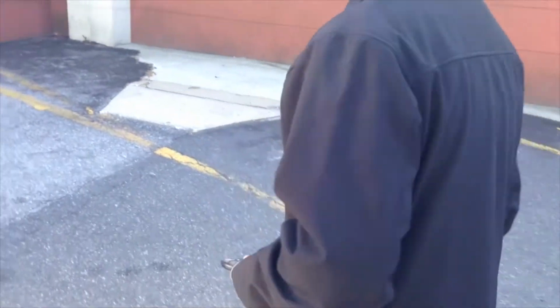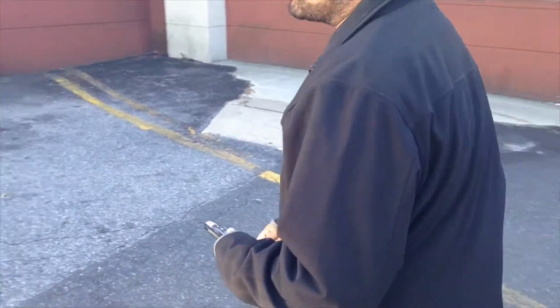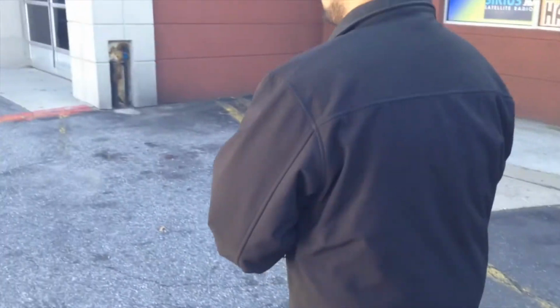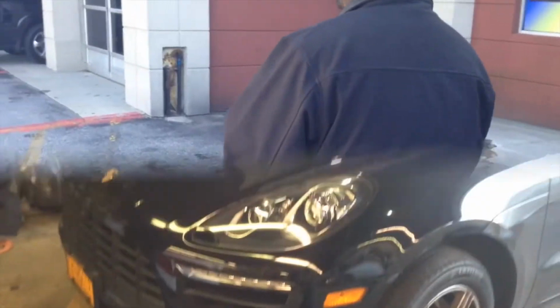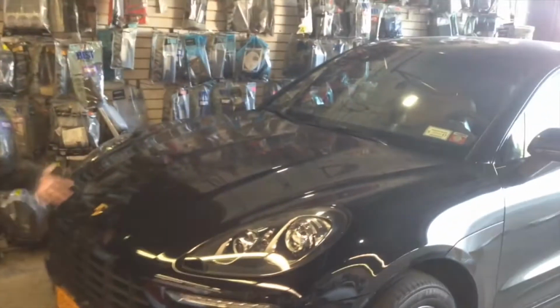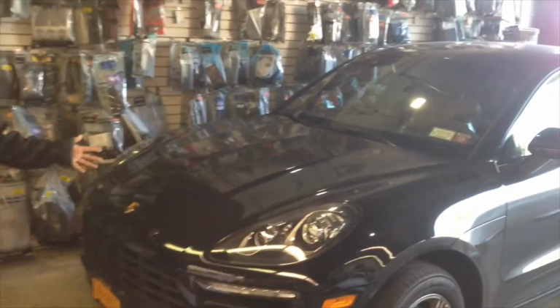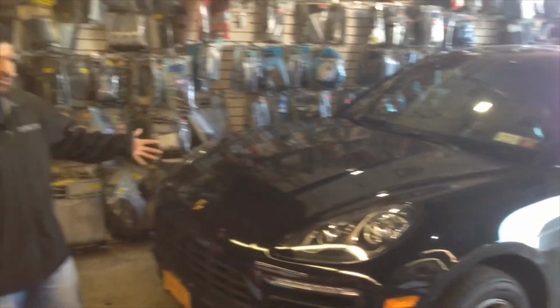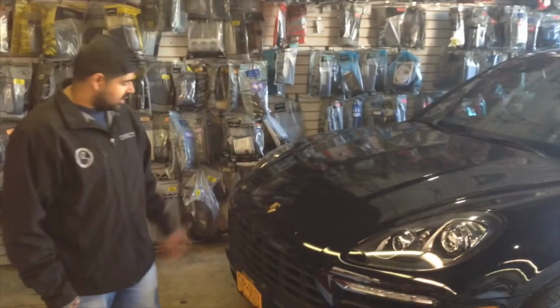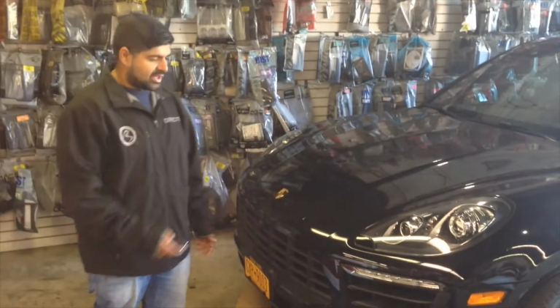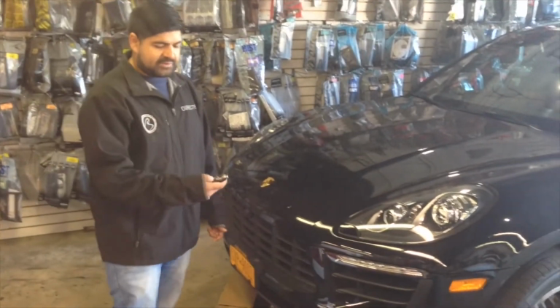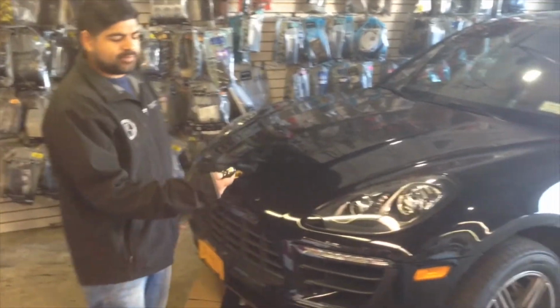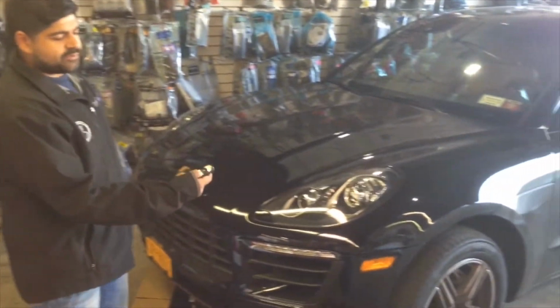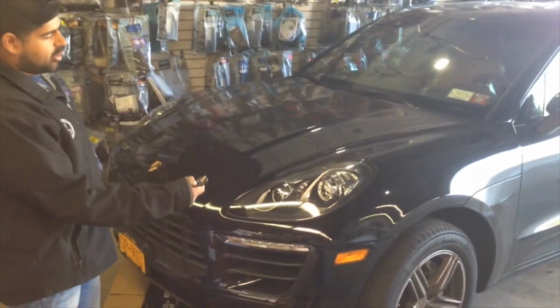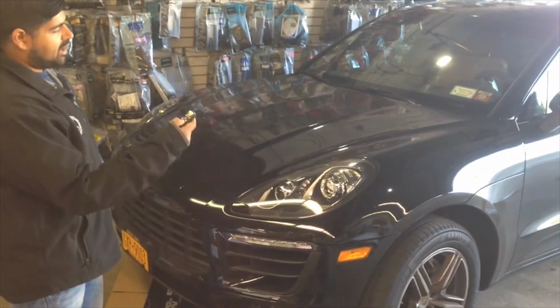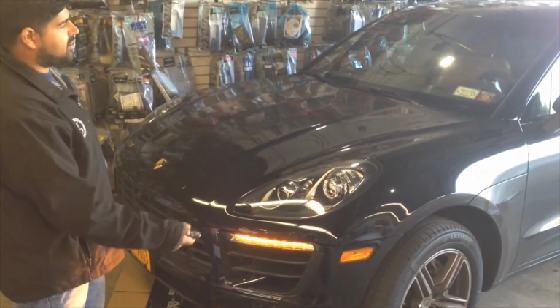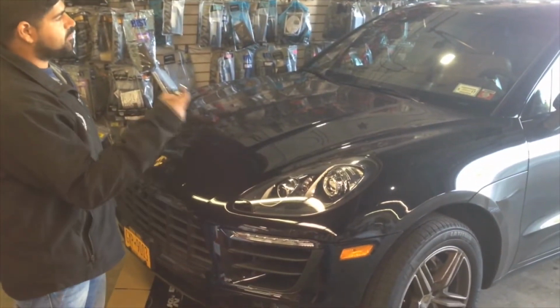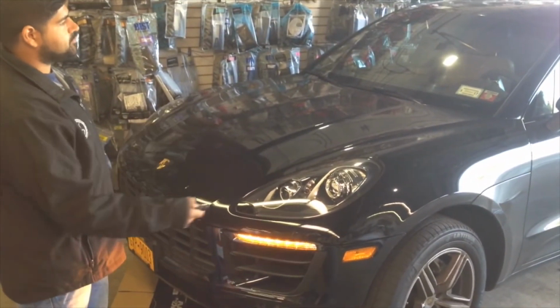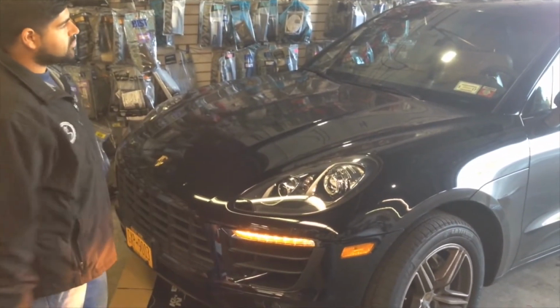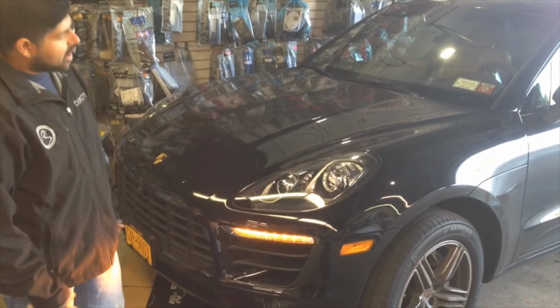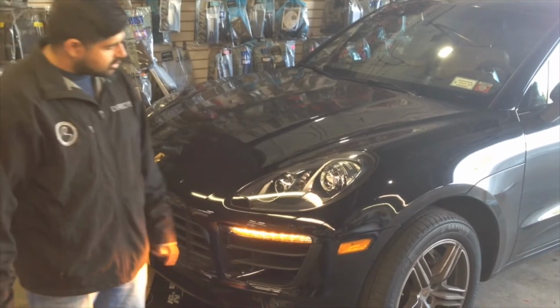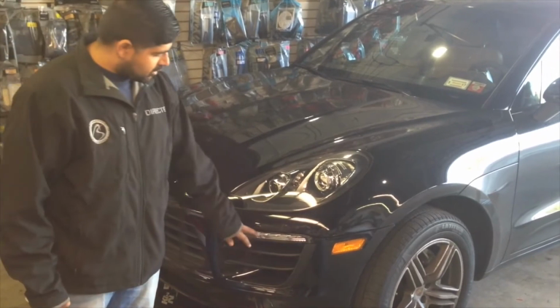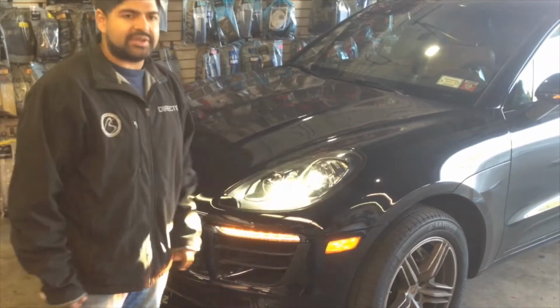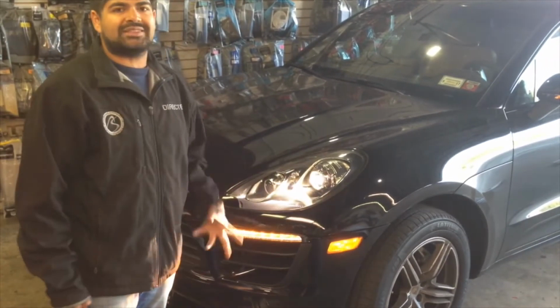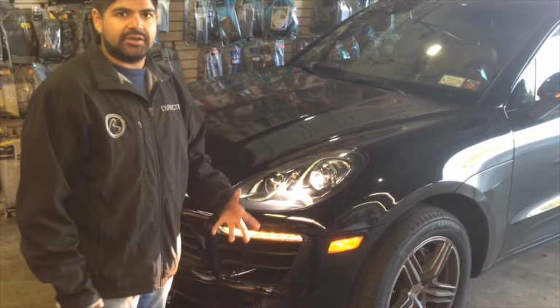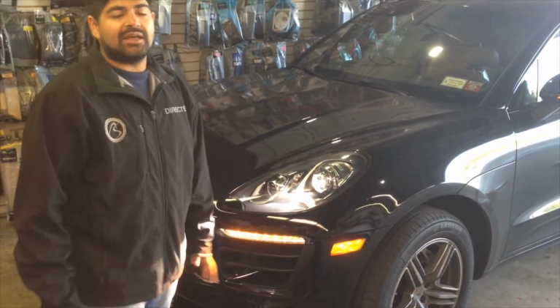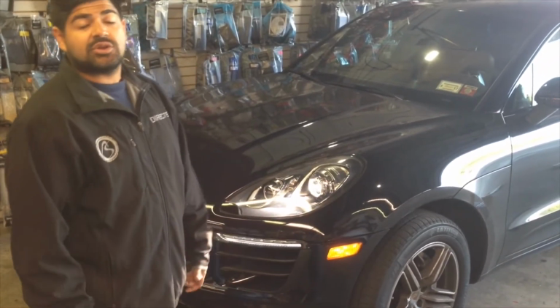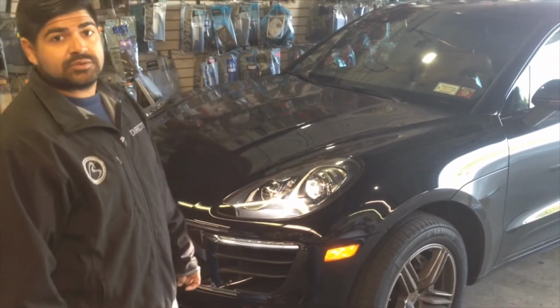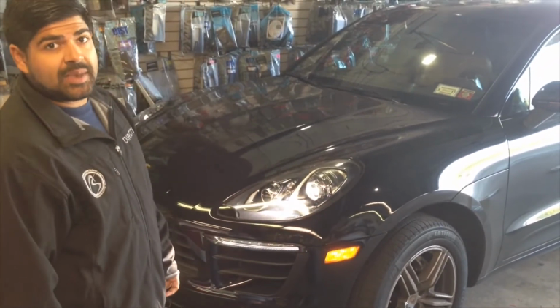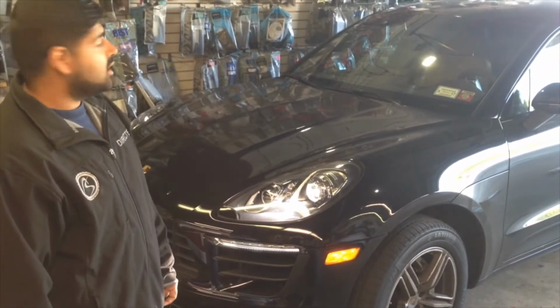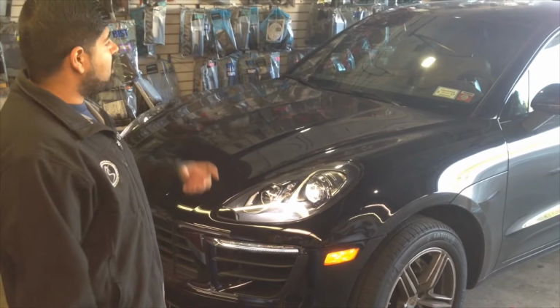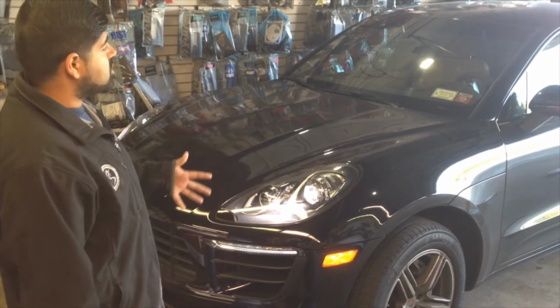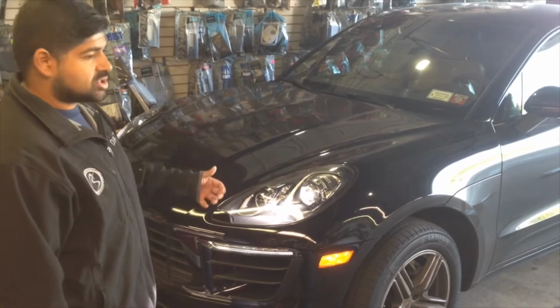We're going to go inside real quick. So this is the Porsche Macan right here — it's a 2015. It's the factory remote. We hit lock three times. On the third lock, the parking lights illuminate solid. That lets us know the vehicle received the command.